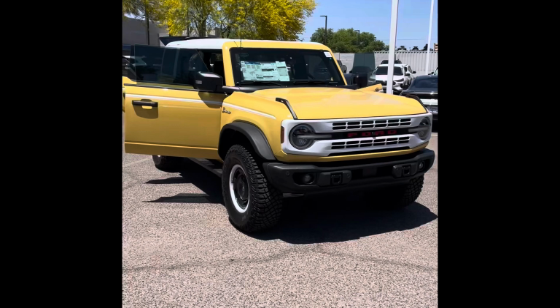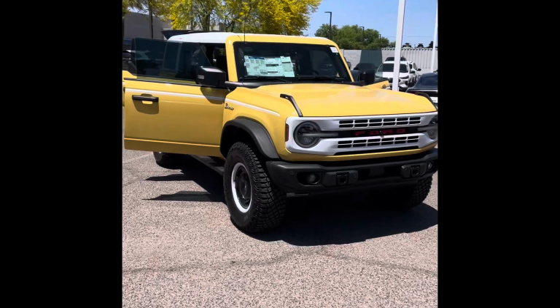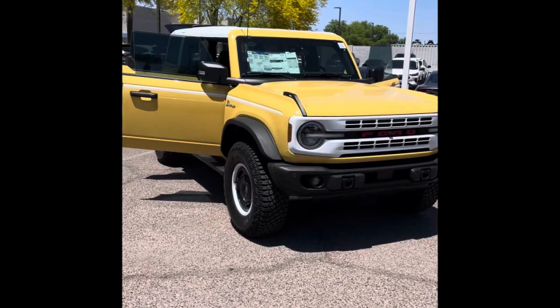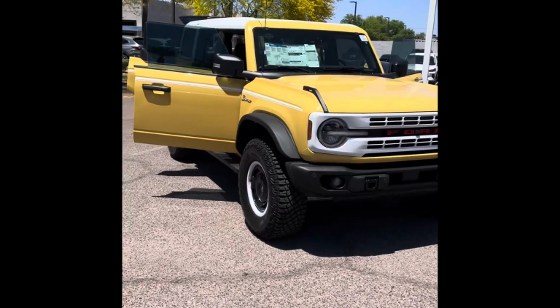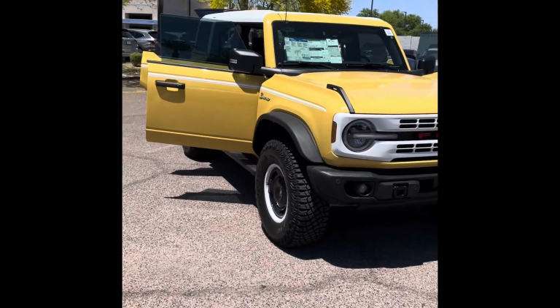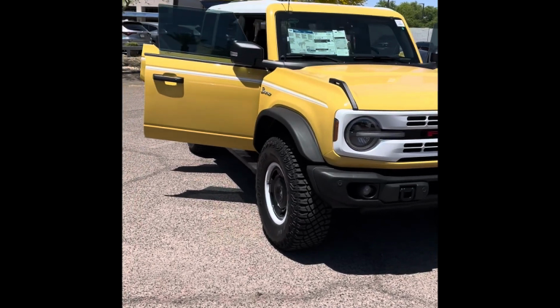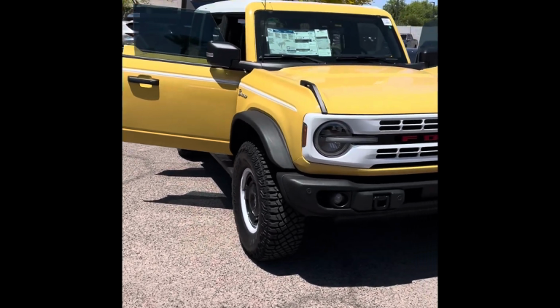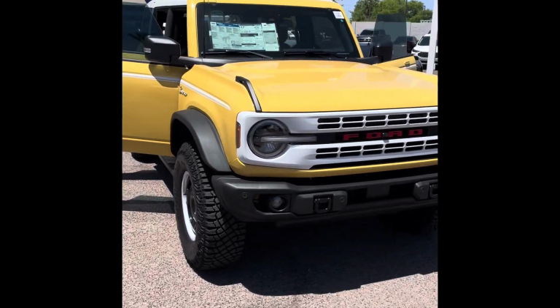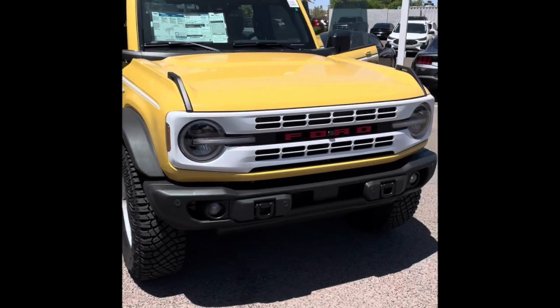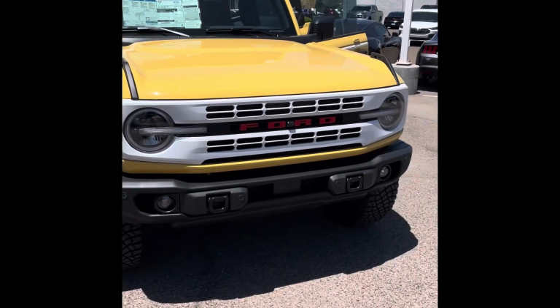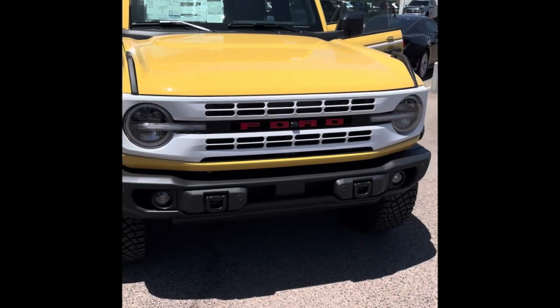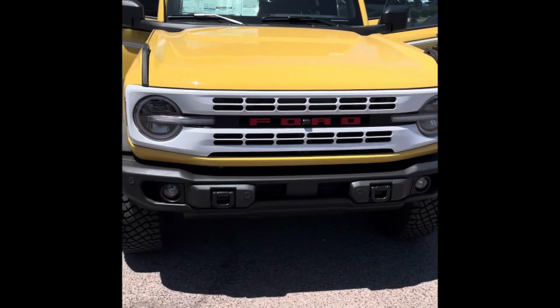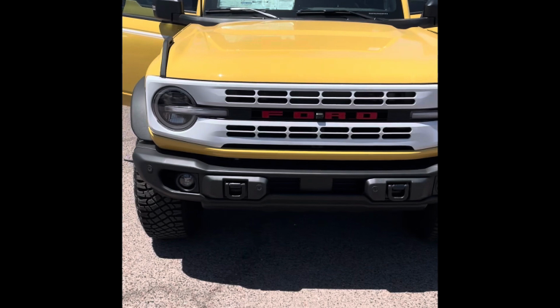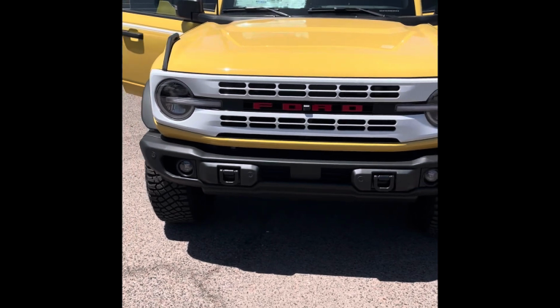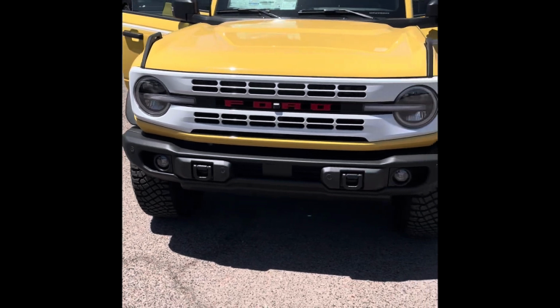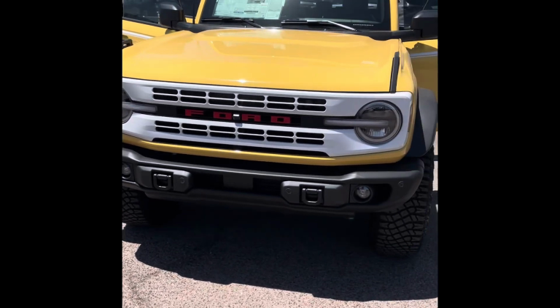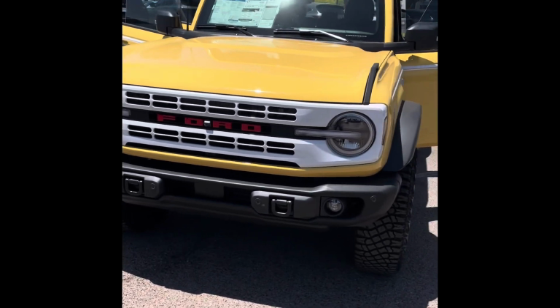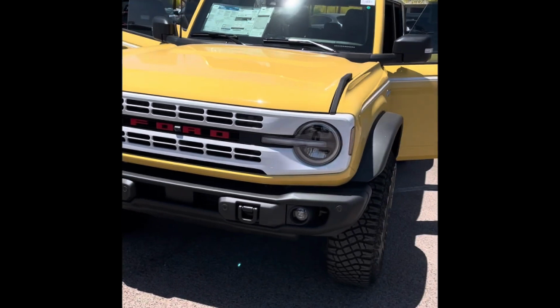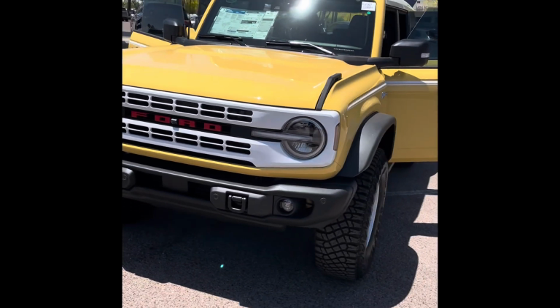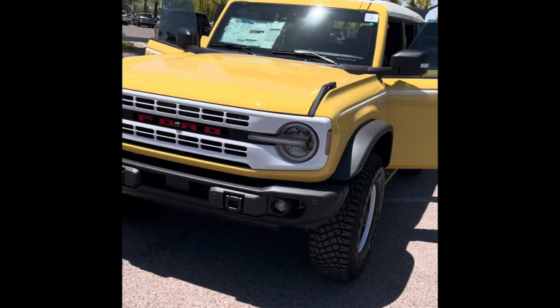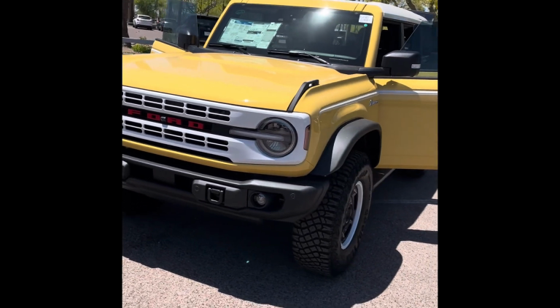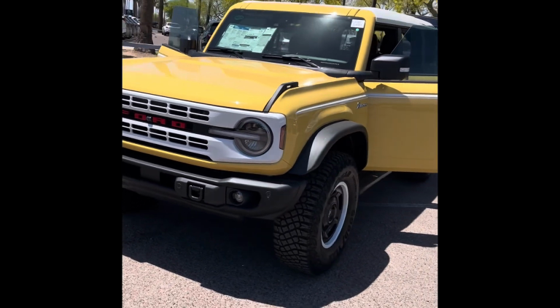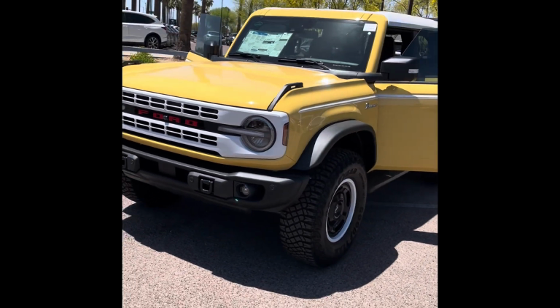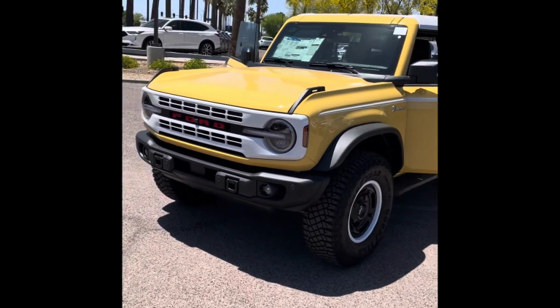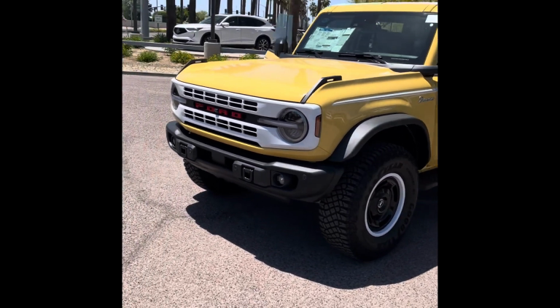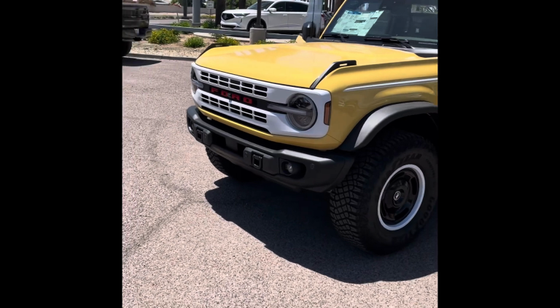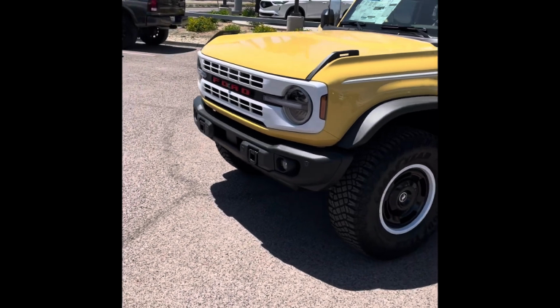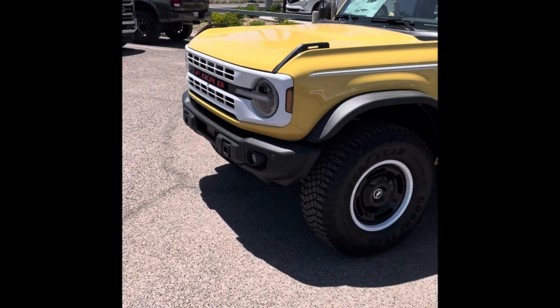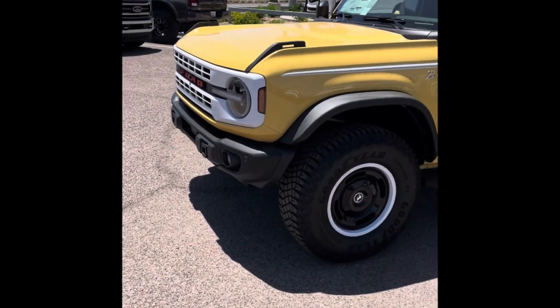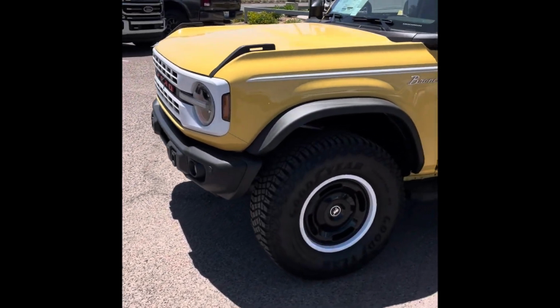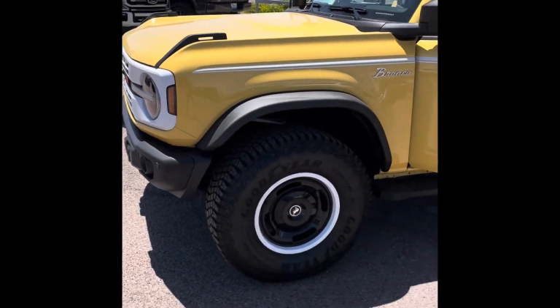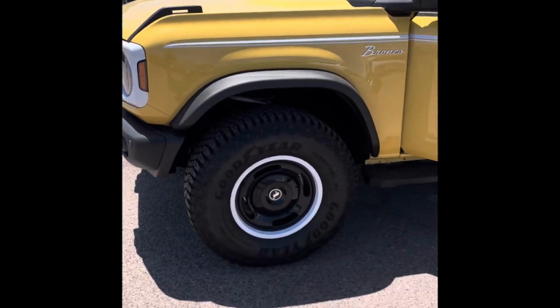How's it going everyone, welcome back to another quick short video here with Big Superior Ford. I'm showing you today a 2023 Ford Bronco — not just any Bronco, but it is a Heritage Edition limited edition package. So I'm going to go ahead and do a little bit of a walk-around so you can check it out.